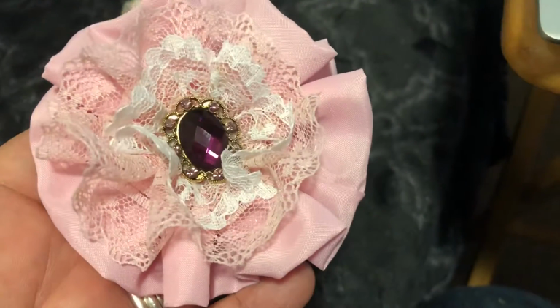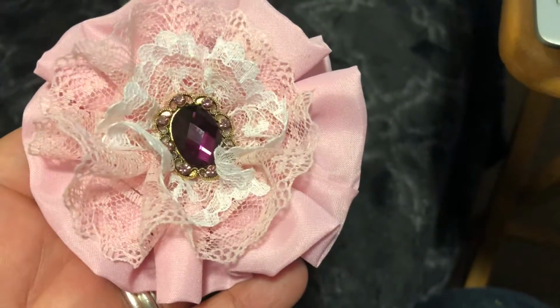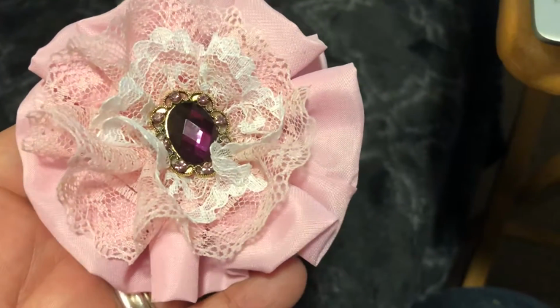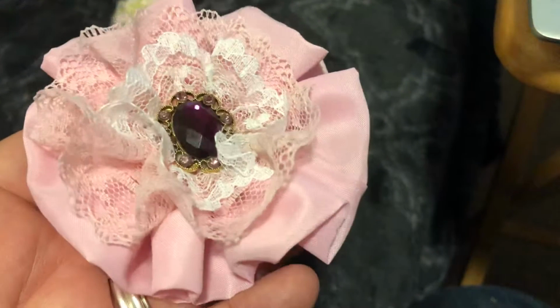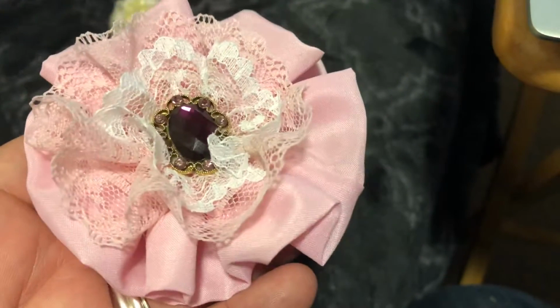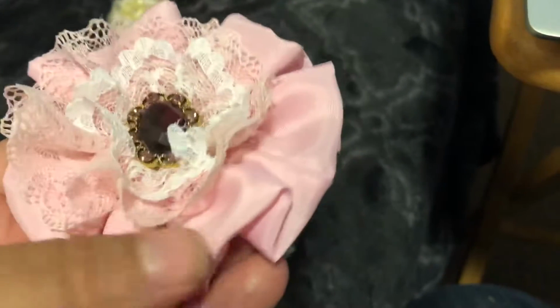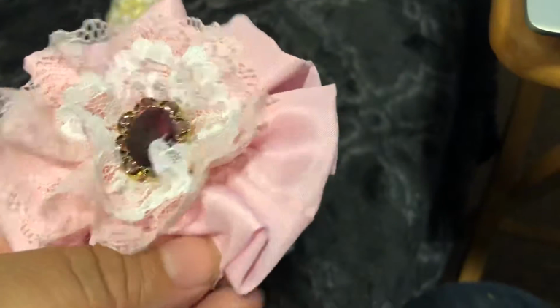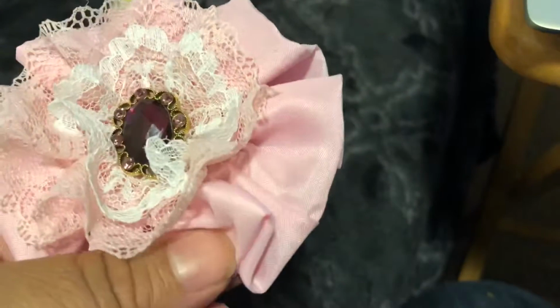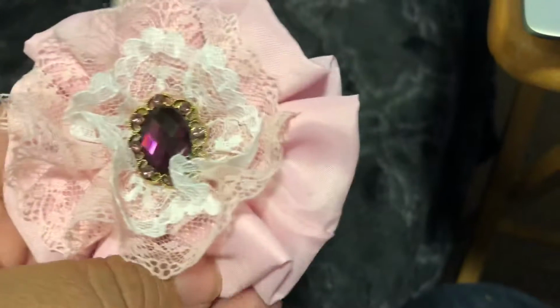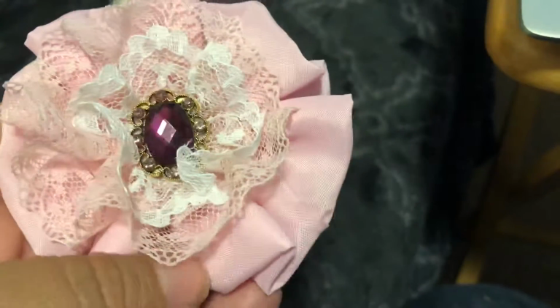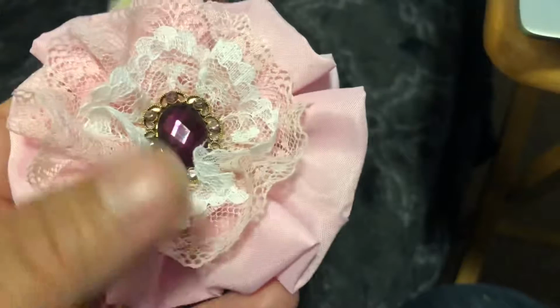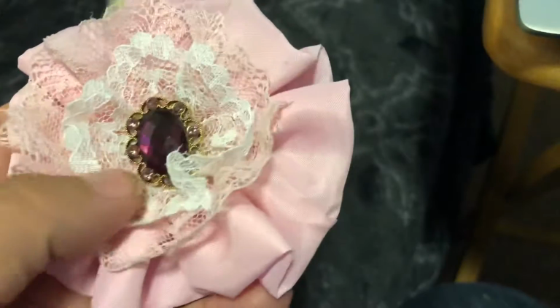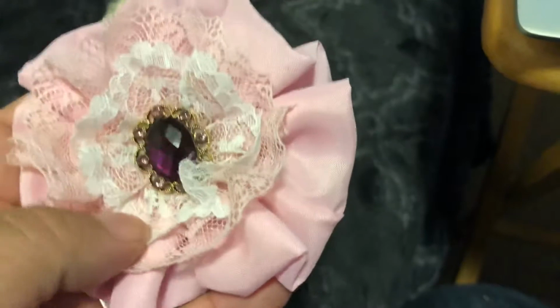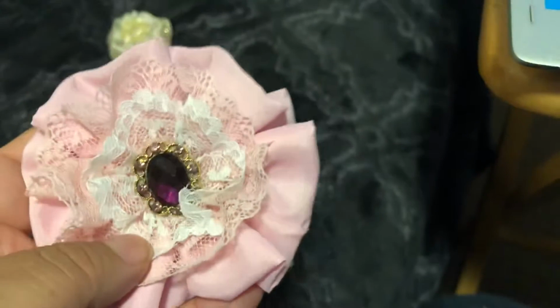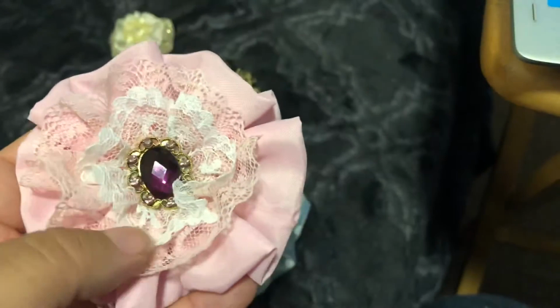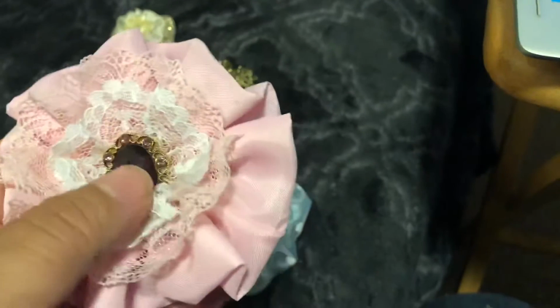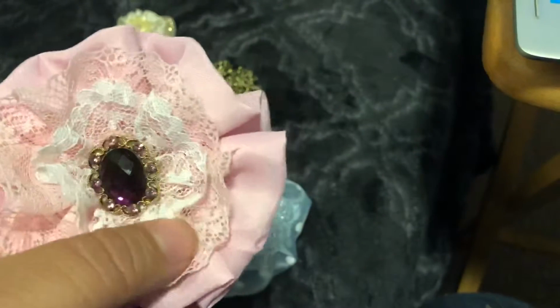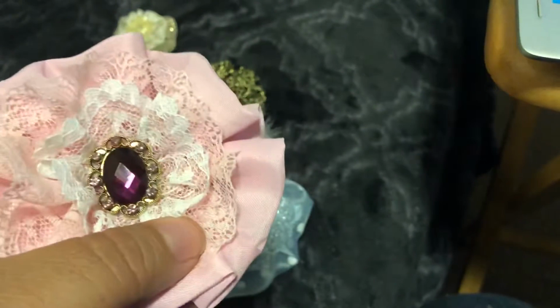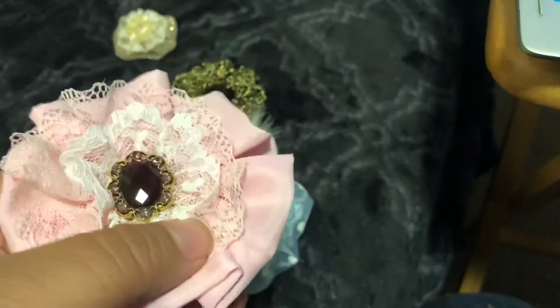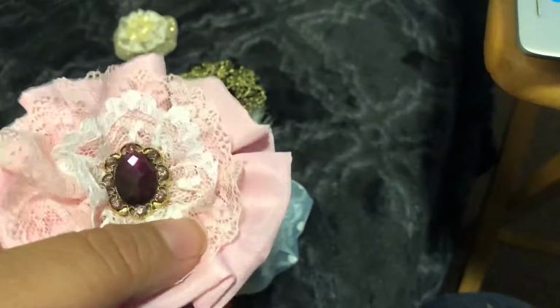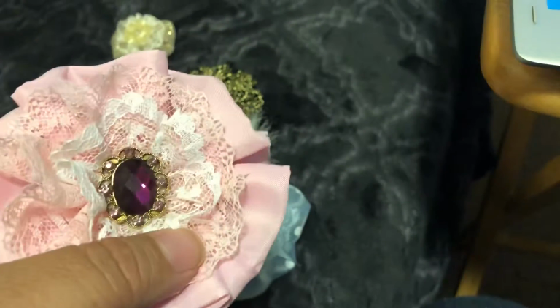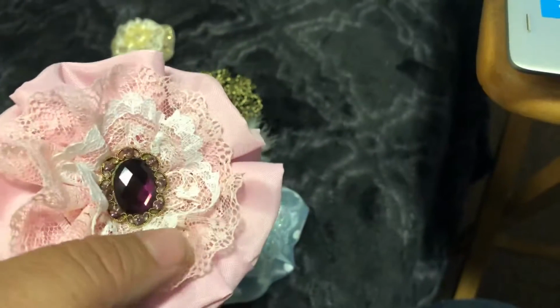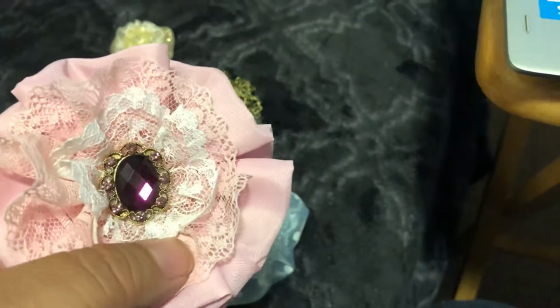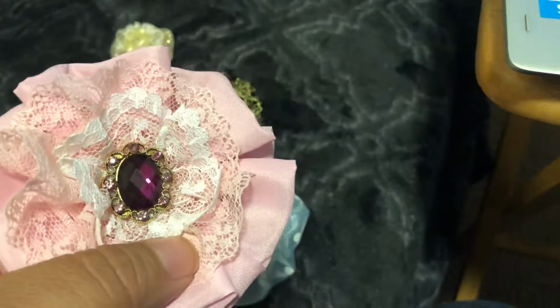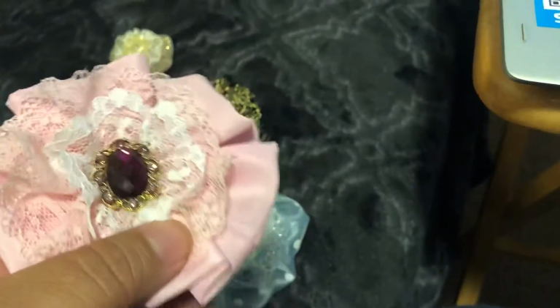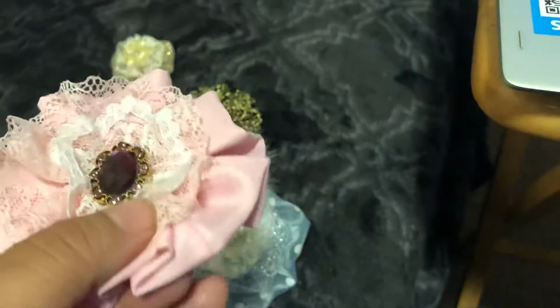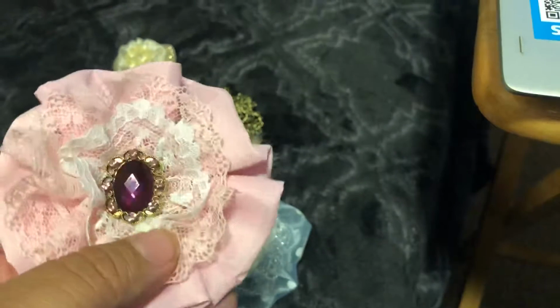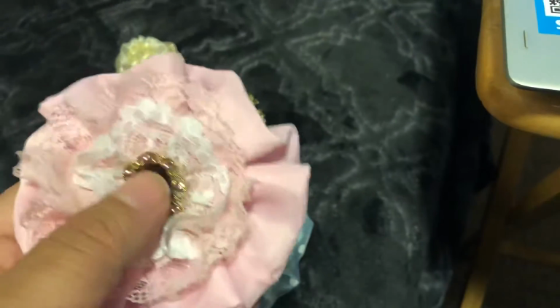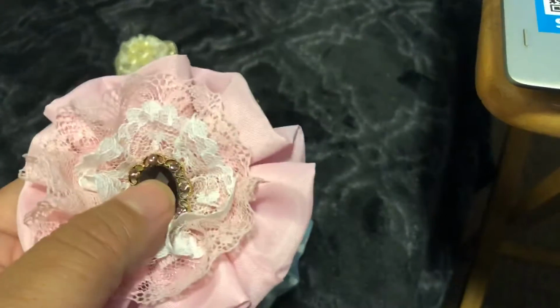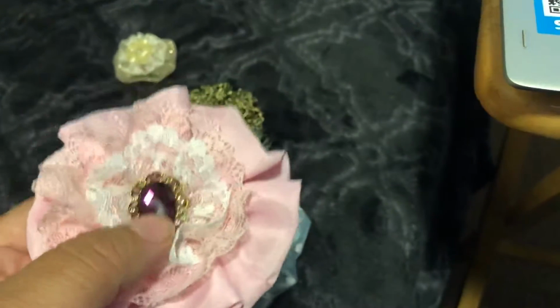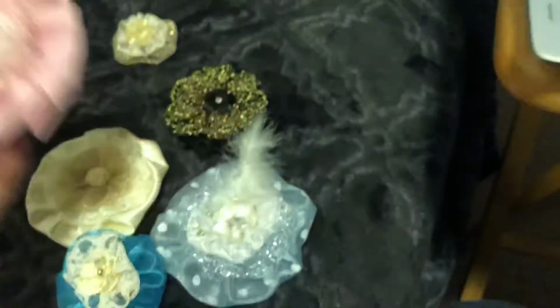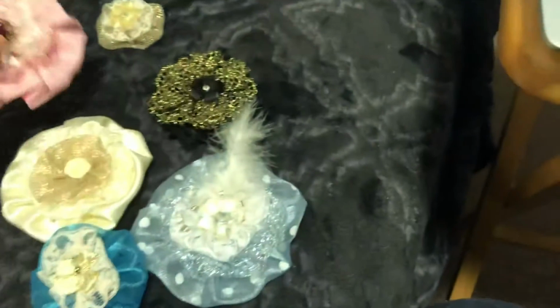And then this is pink material, white lace, and then it's got a little gold and purple flower center.